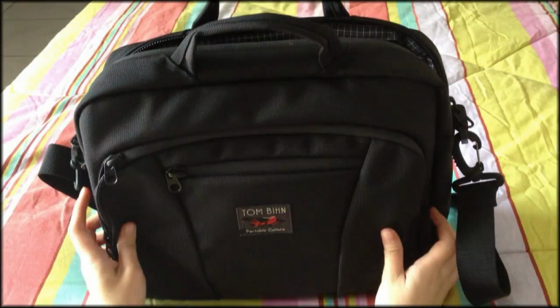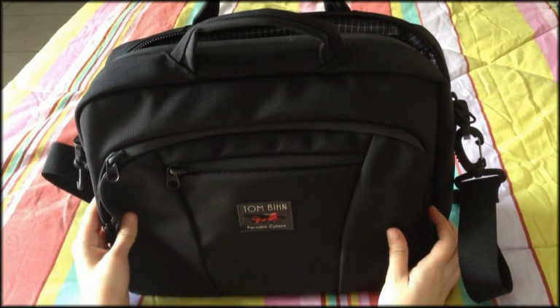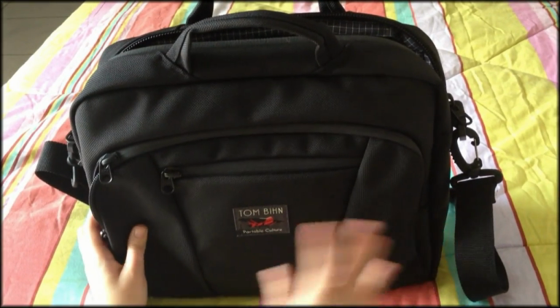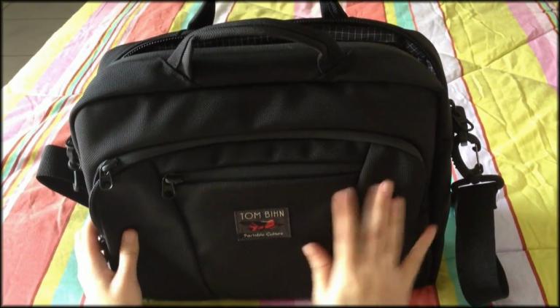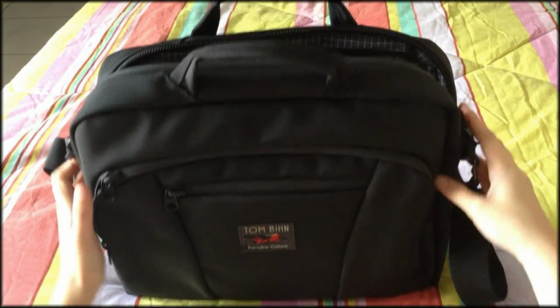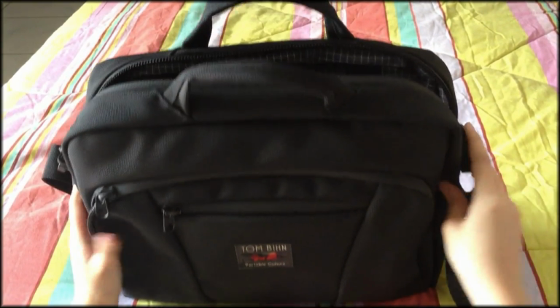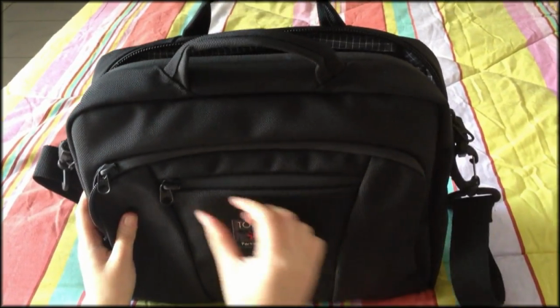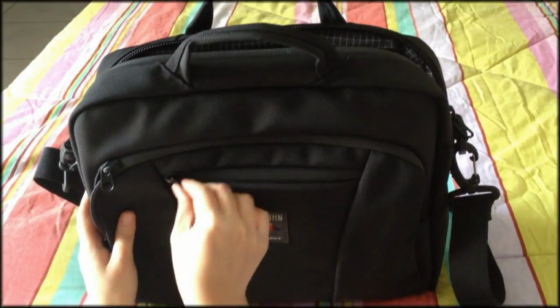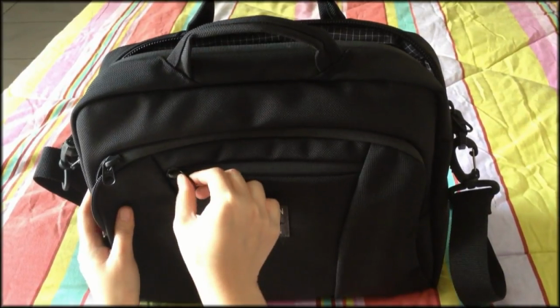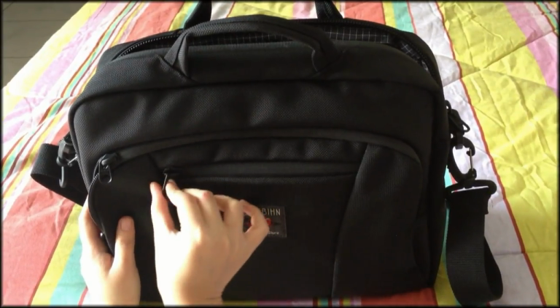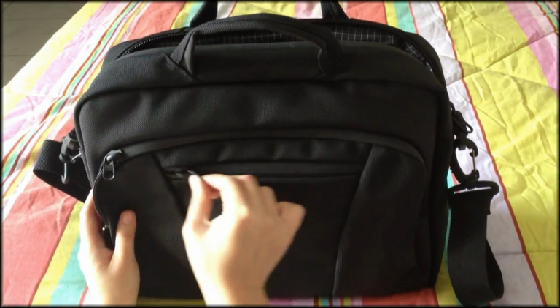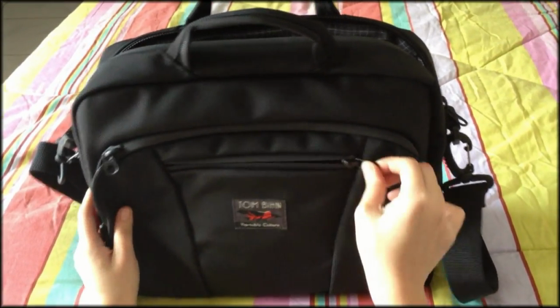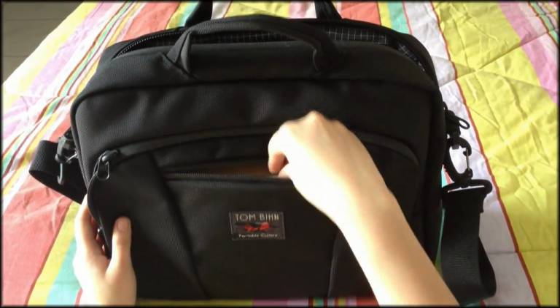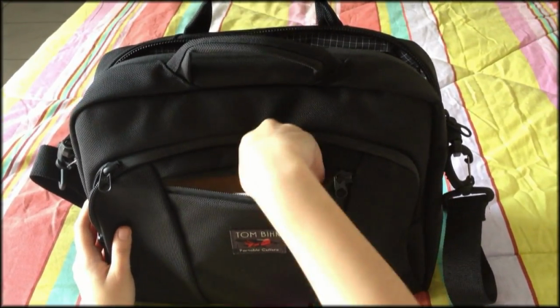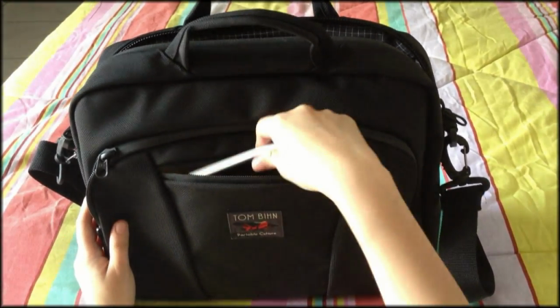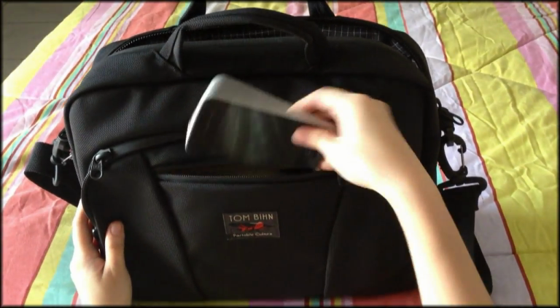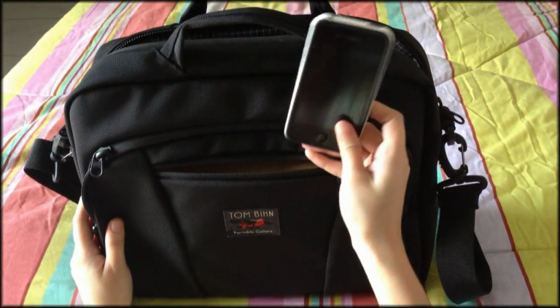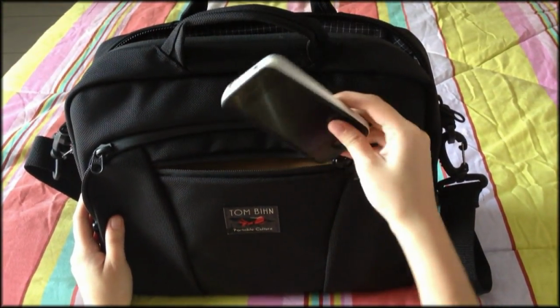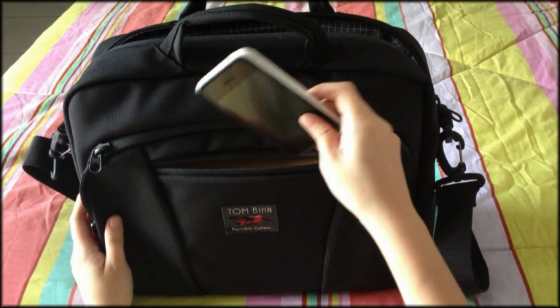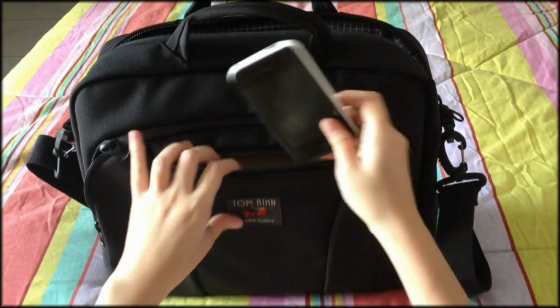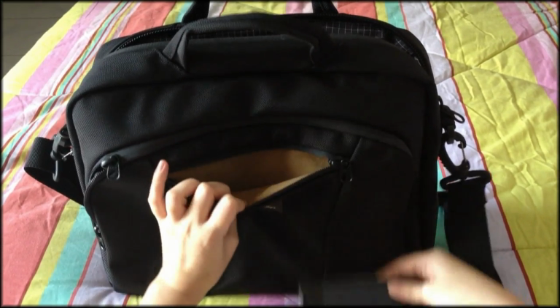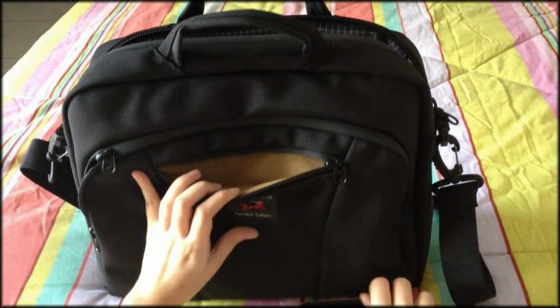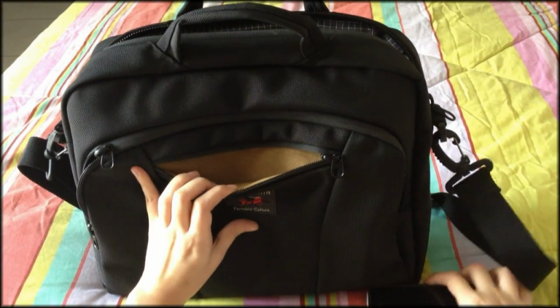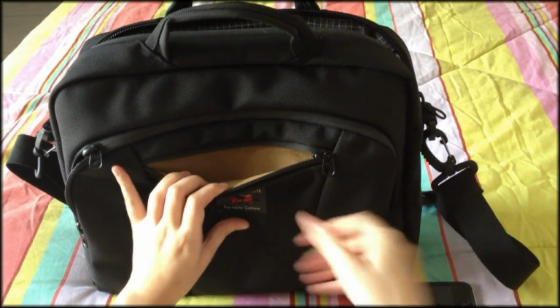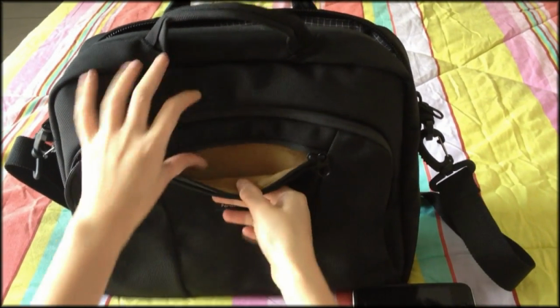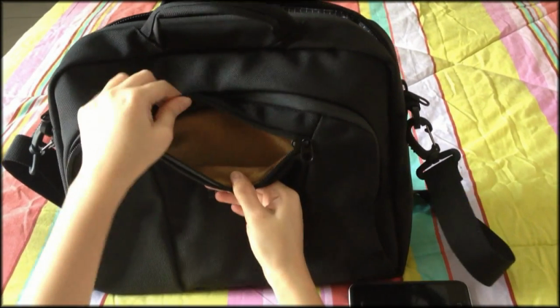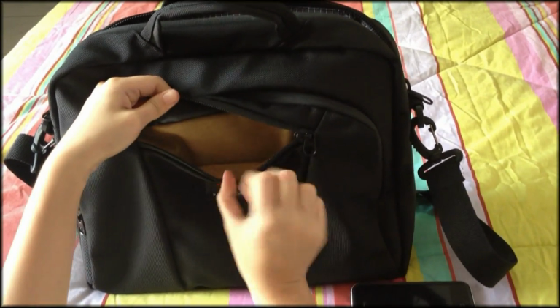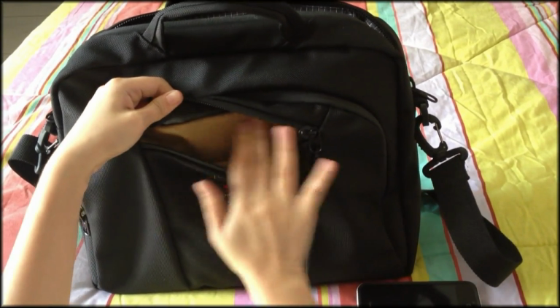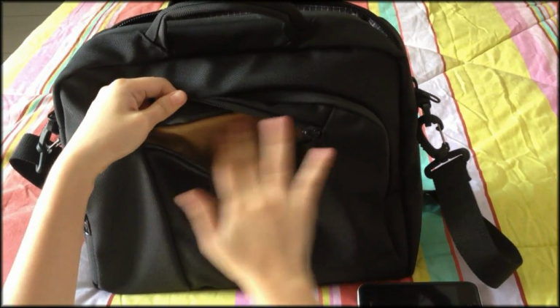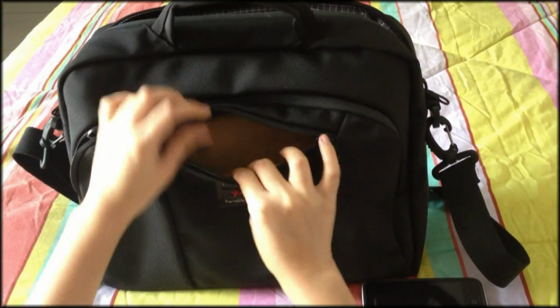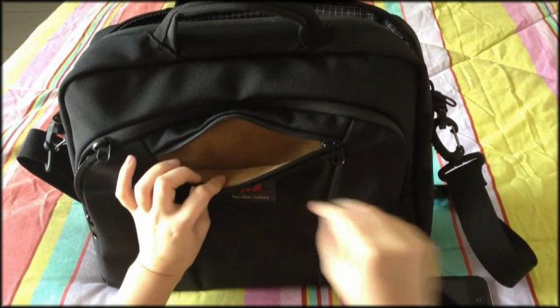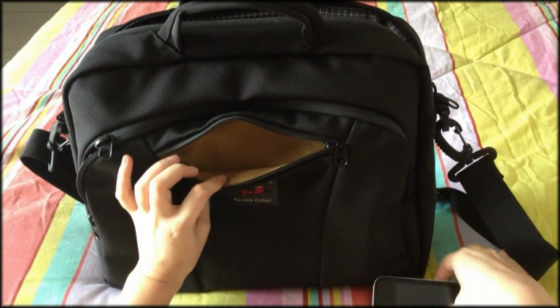The Cadet has a lot of compartments where you can keep all your stuff. In front, there is the smallest pocket where you can place your iPhone or any kind of phone you have. It has an ultra-suede interior so it won't cause any scratches on your phone.